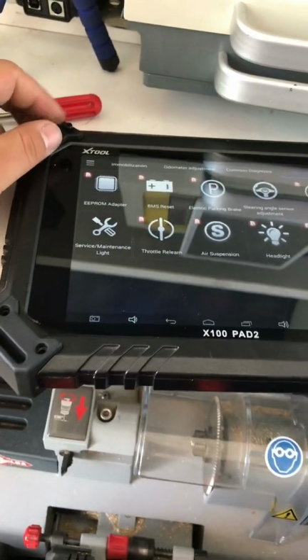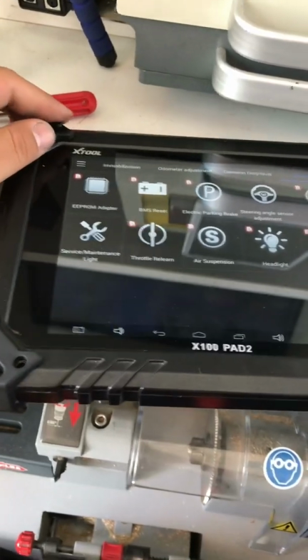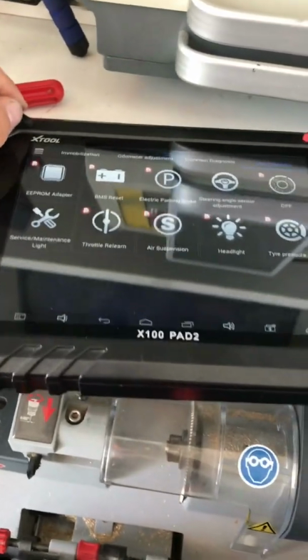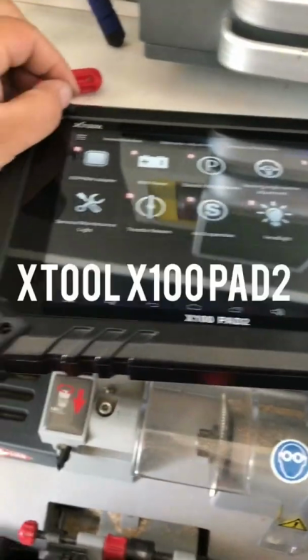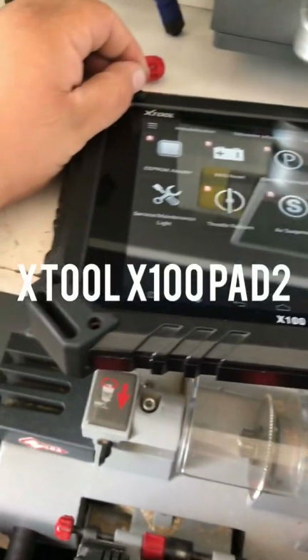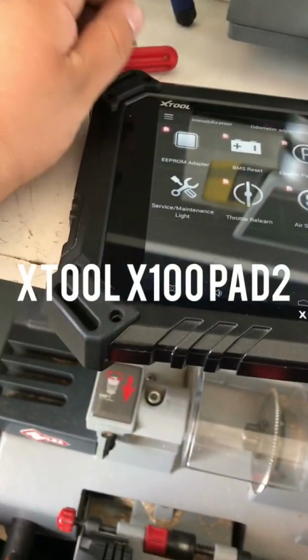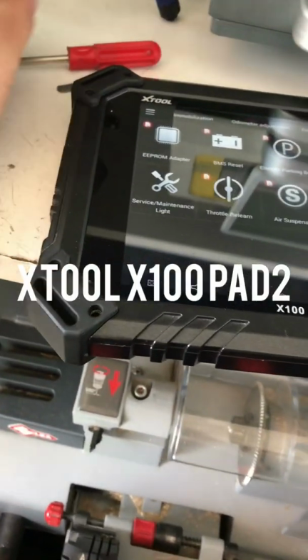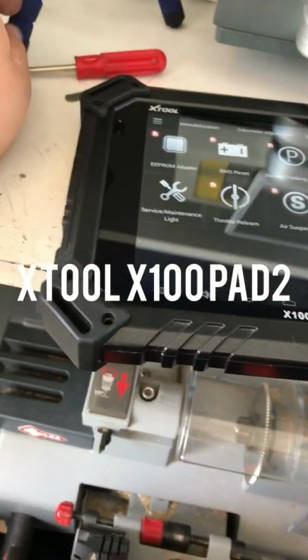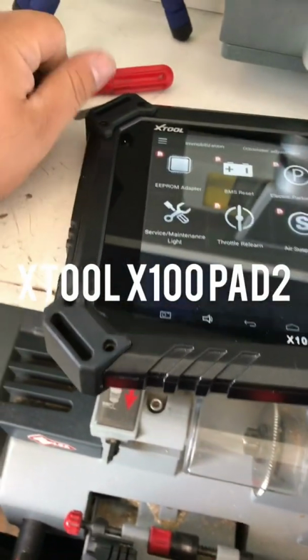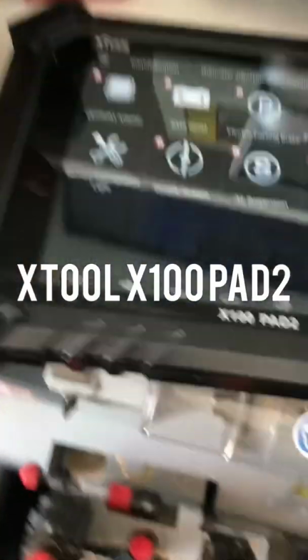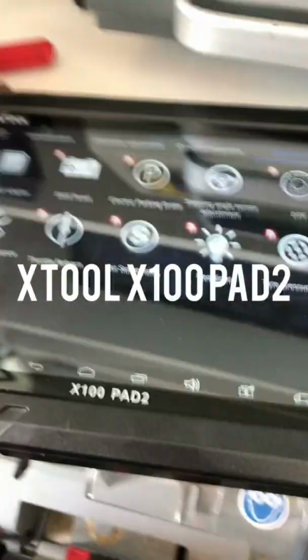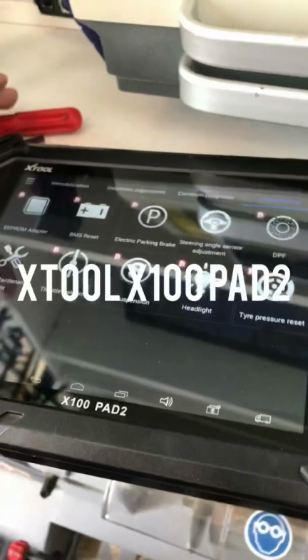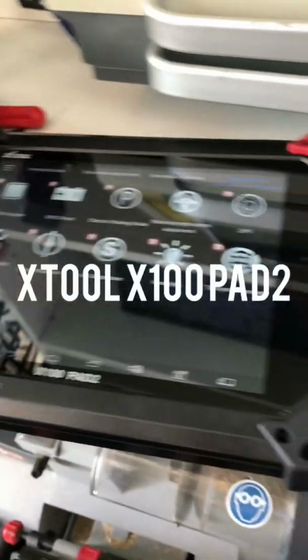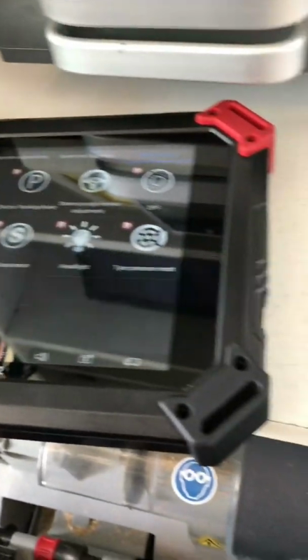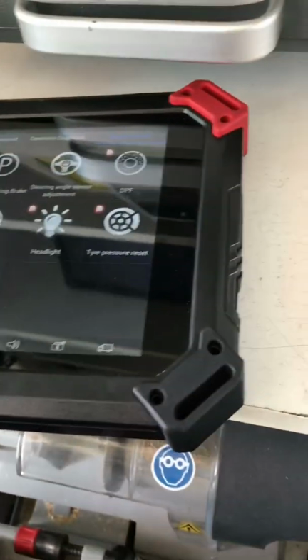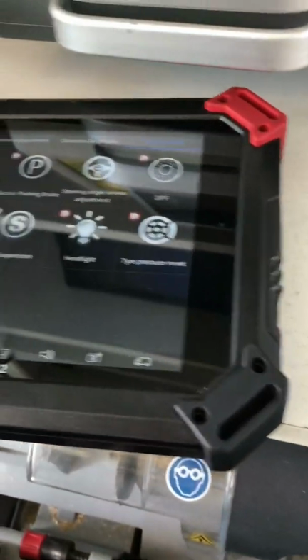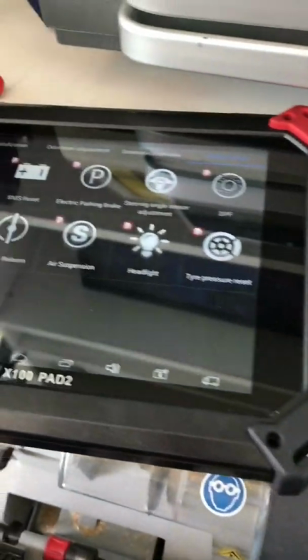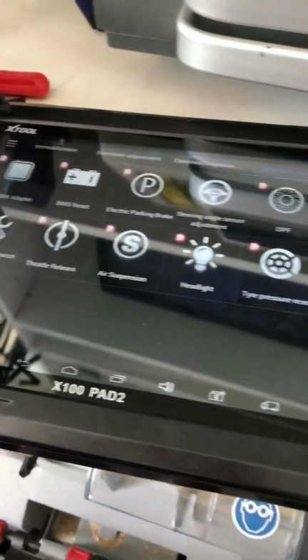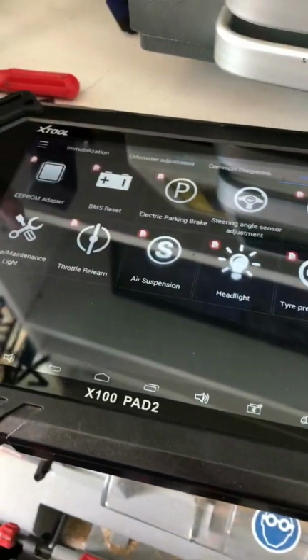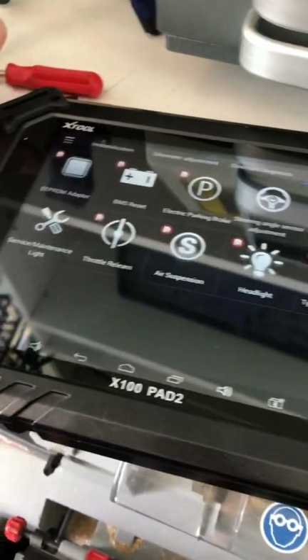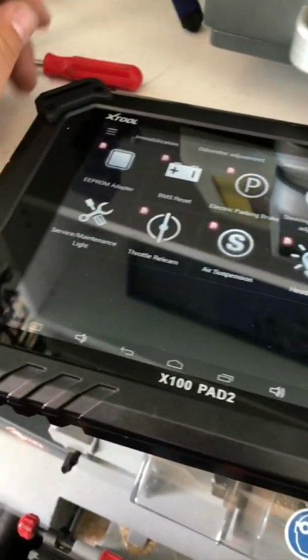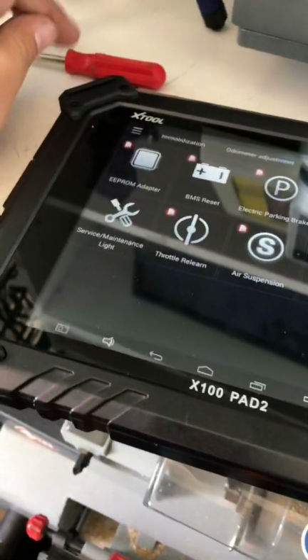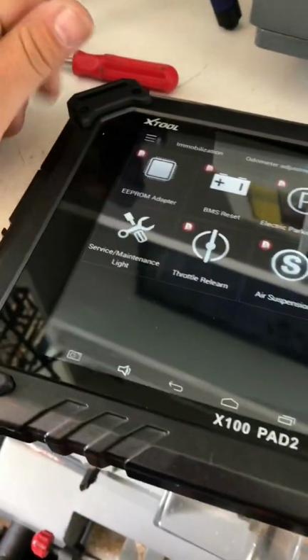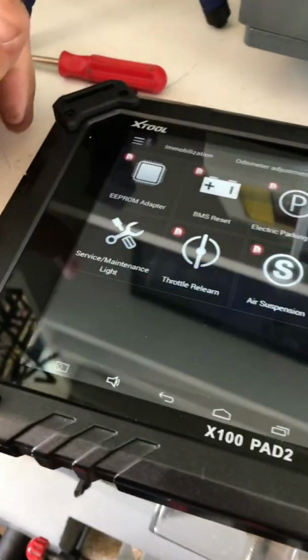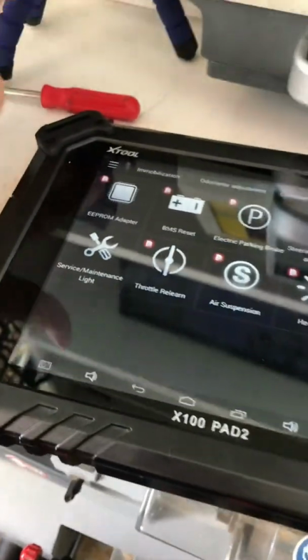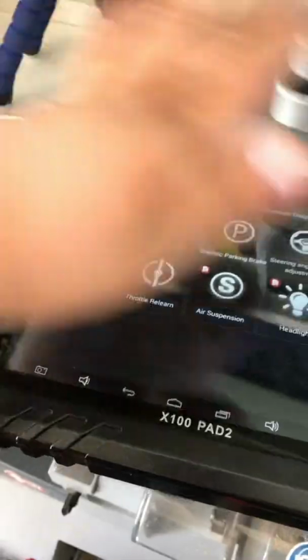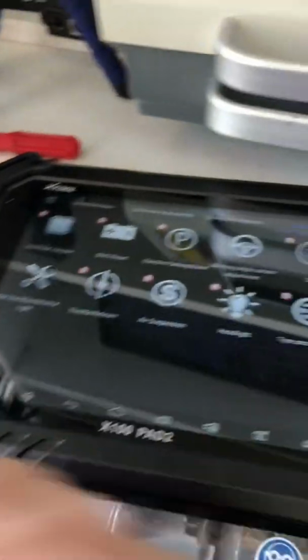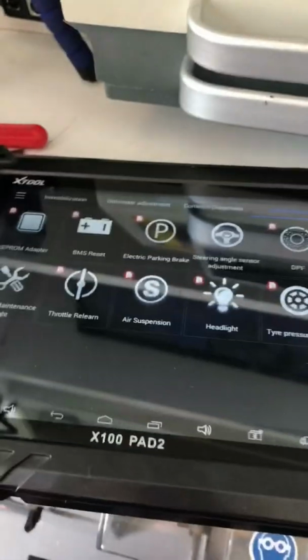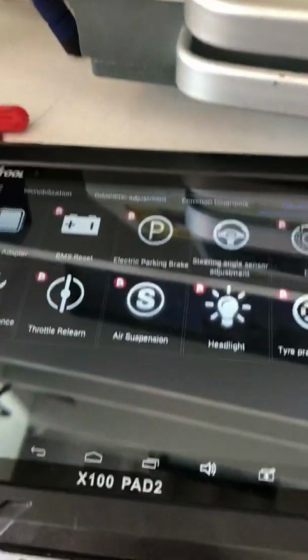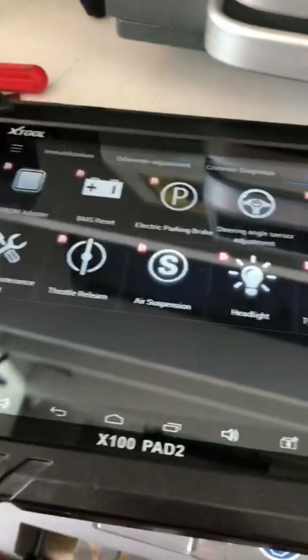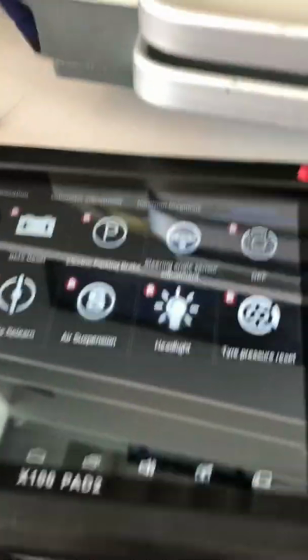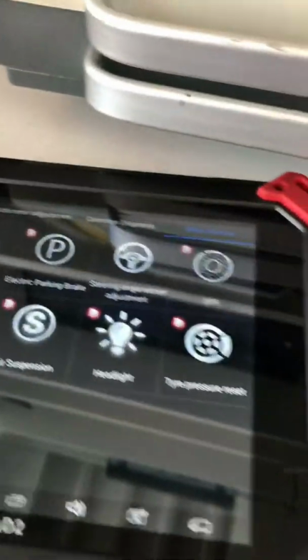Hey, what's up YouTube? Today I want to show you how to reset this X Tool if the screen goes completely black and it doesn't want to turn on.